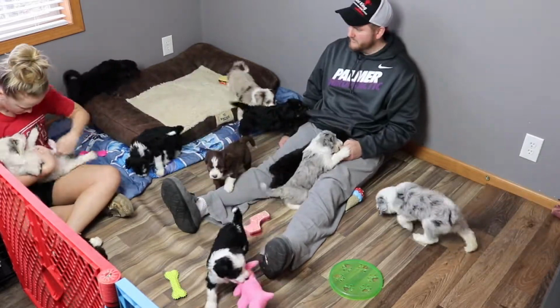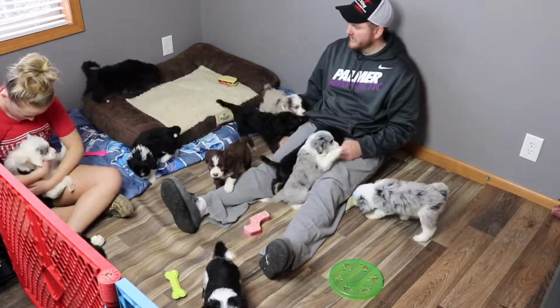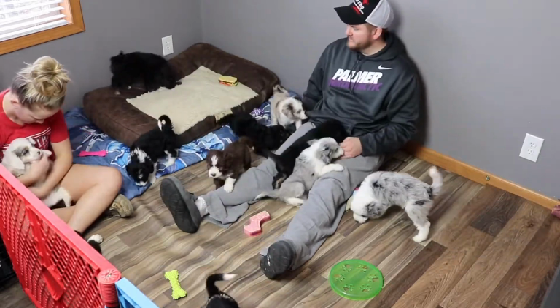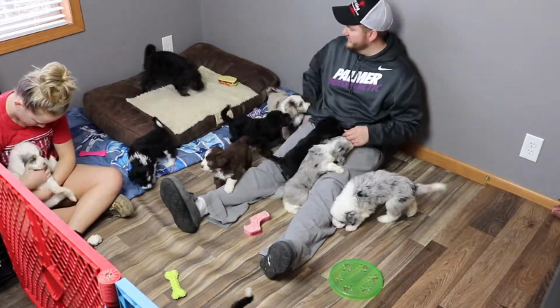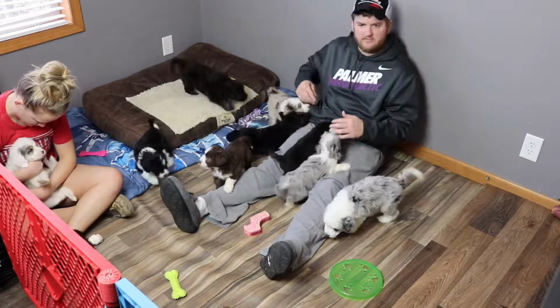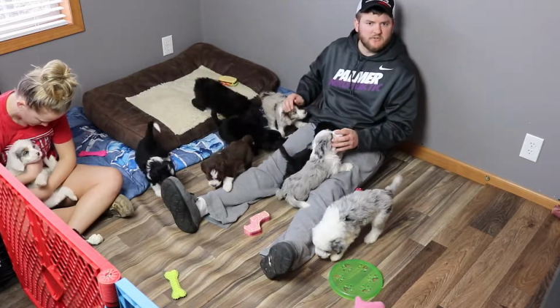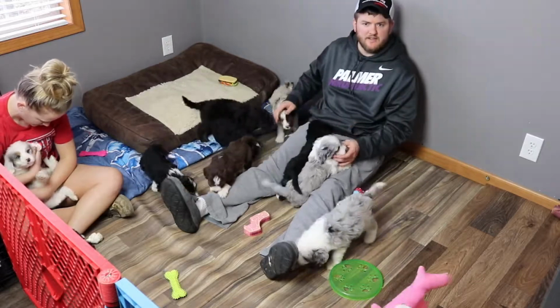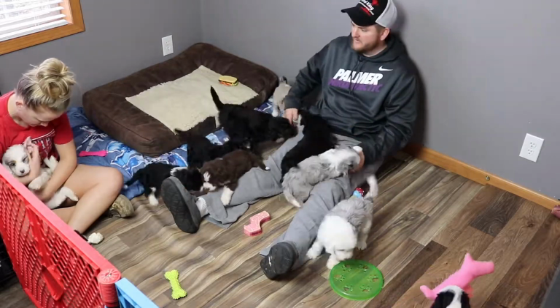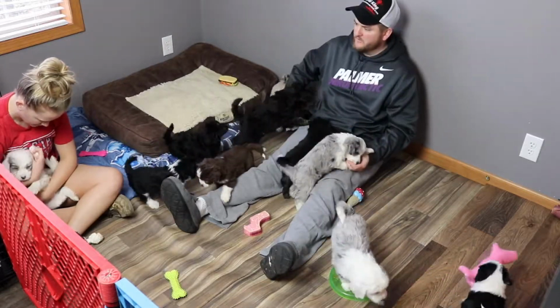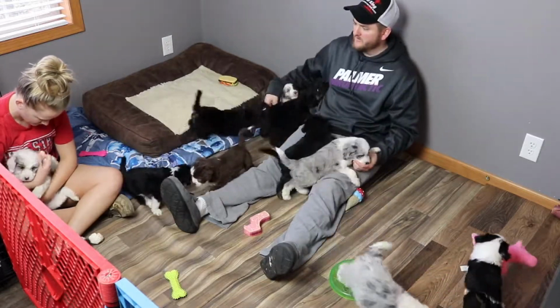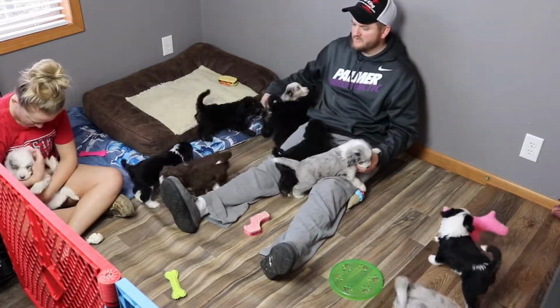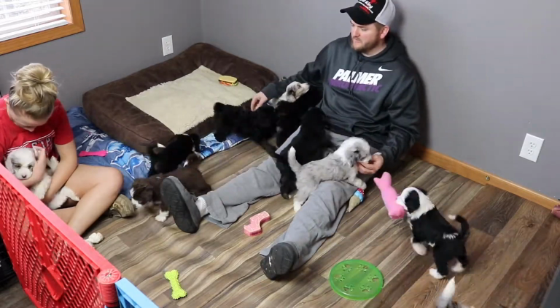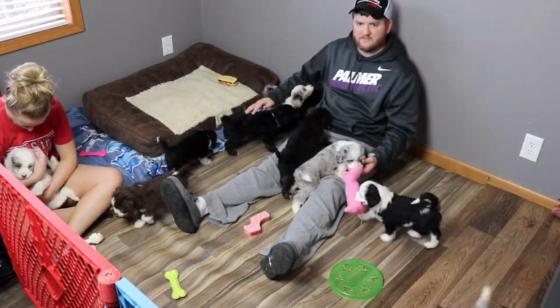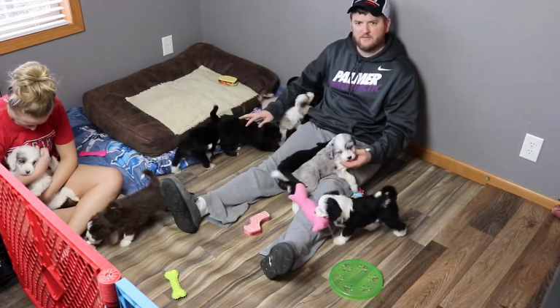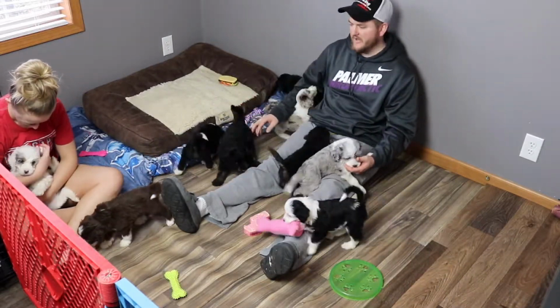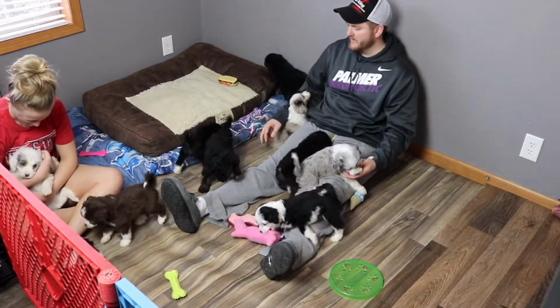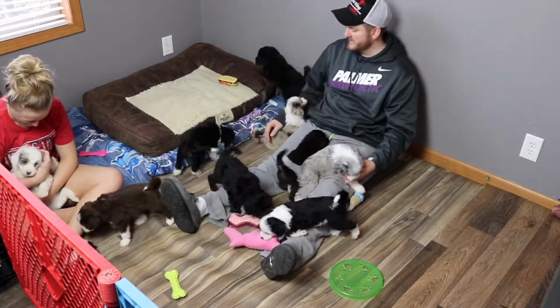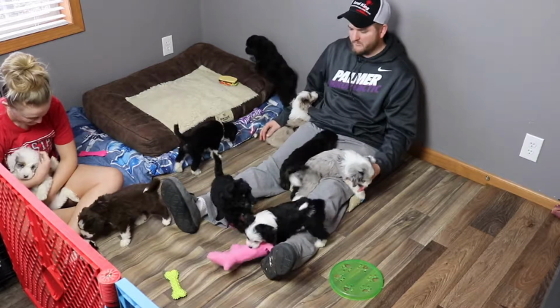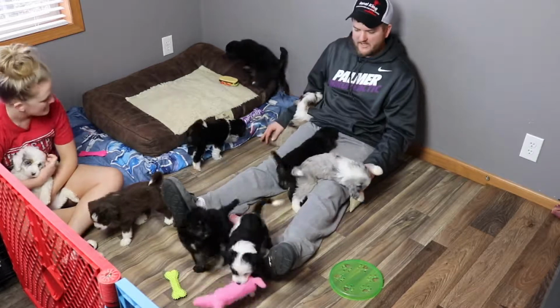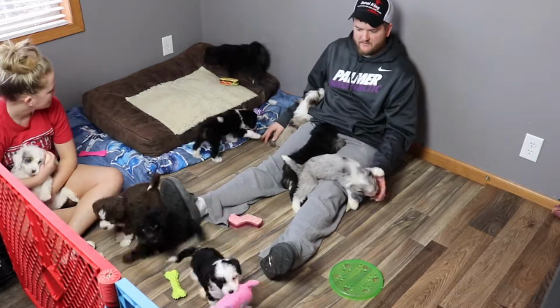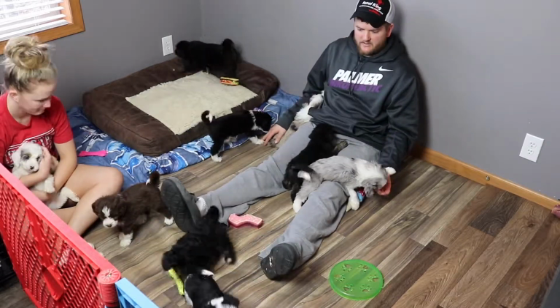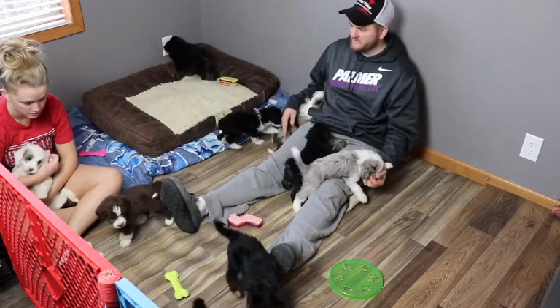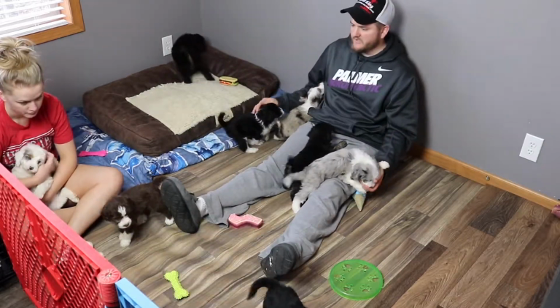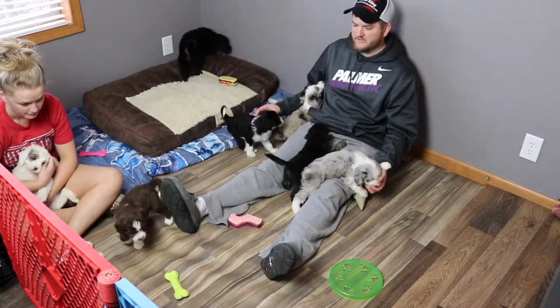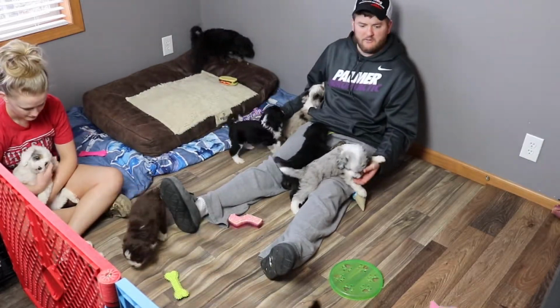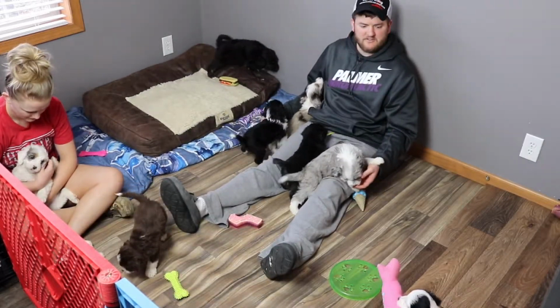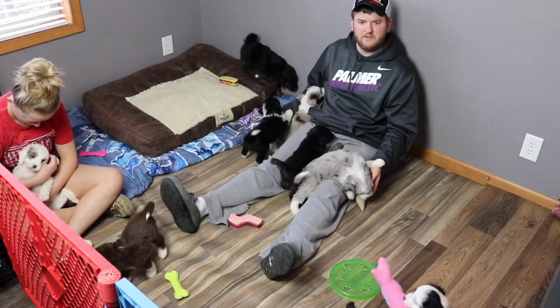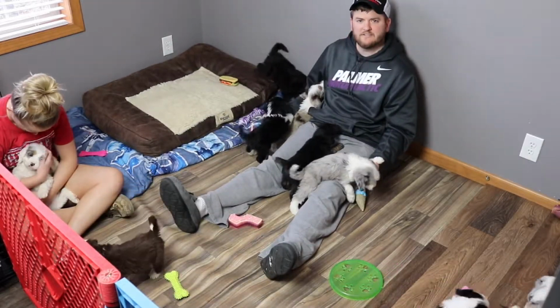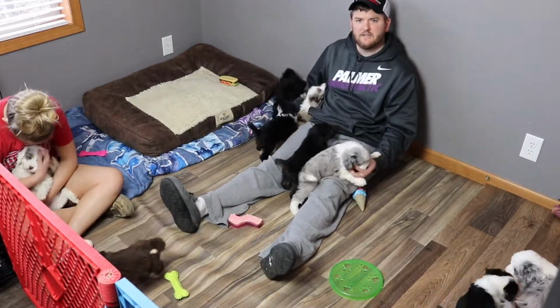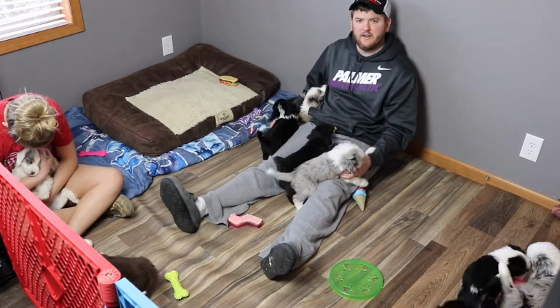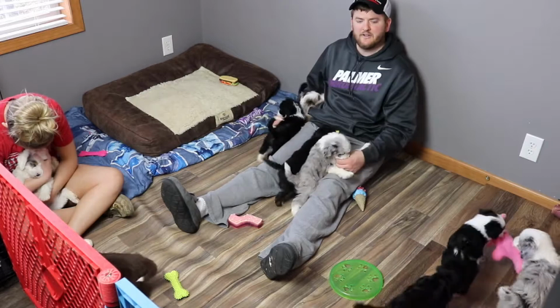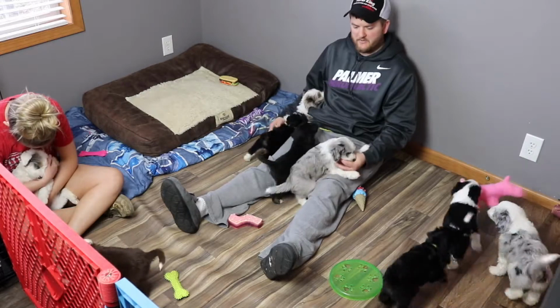We're glad you got to check in with us, Awesome Doodle fans. We can't wait for you guys to meet your puppies. Next week will be our last set of pictures and videos, and then they'll be on to seeing you guys. We can't wait. Have a good day, everybody.